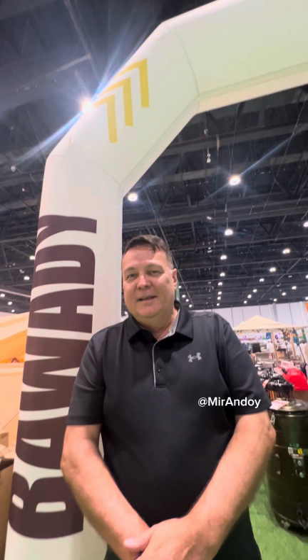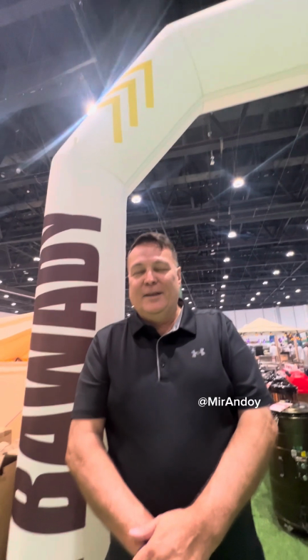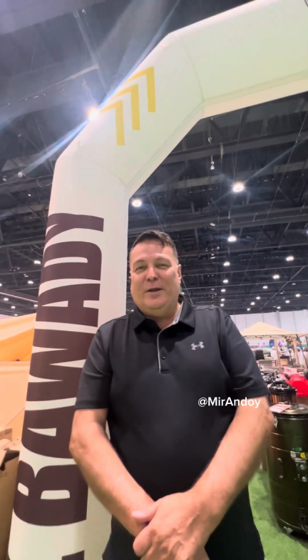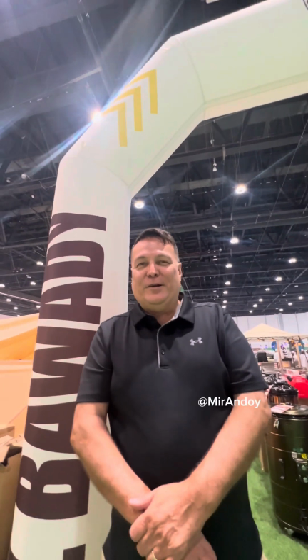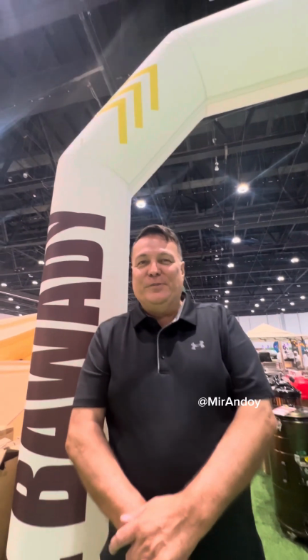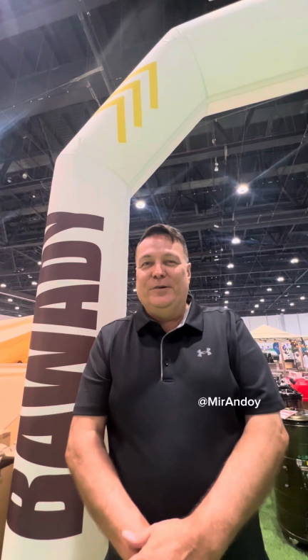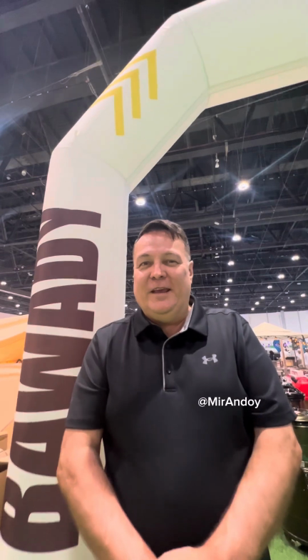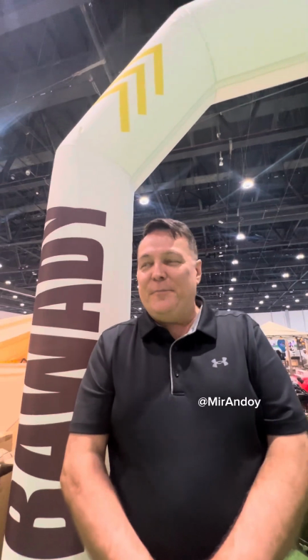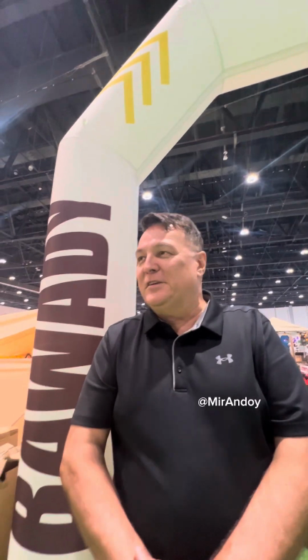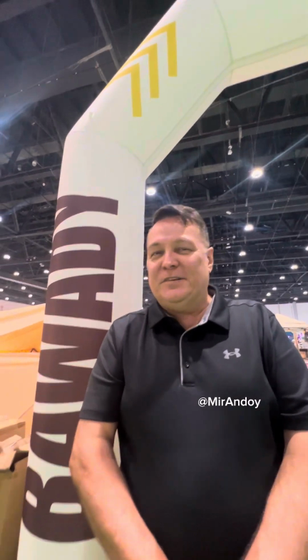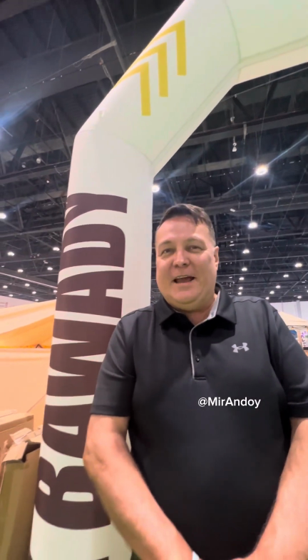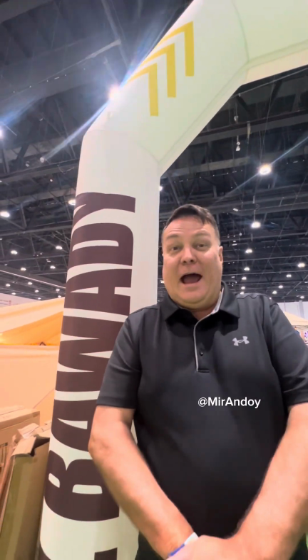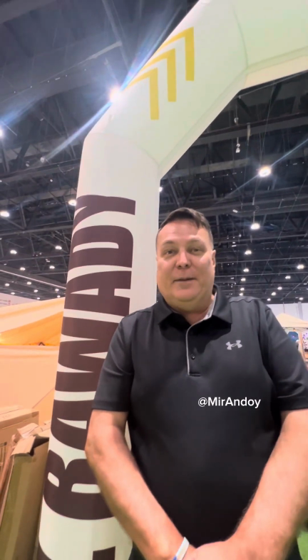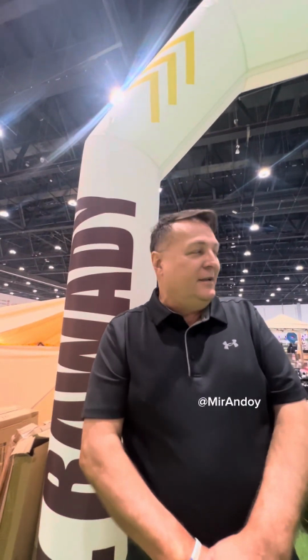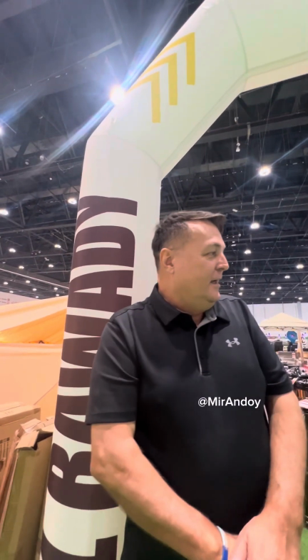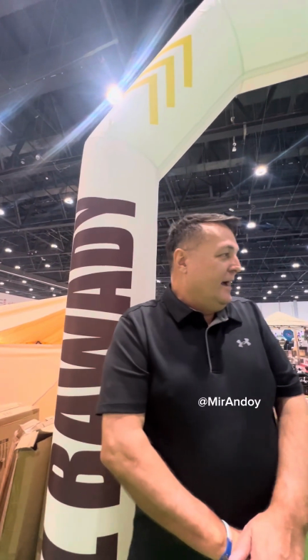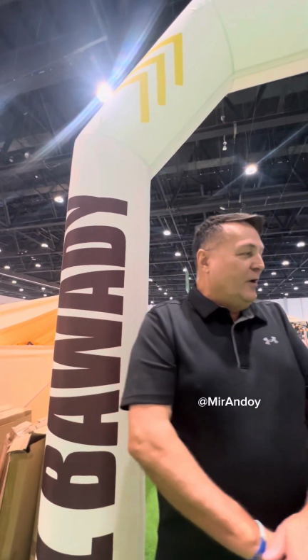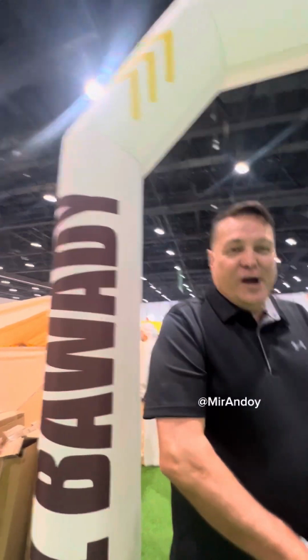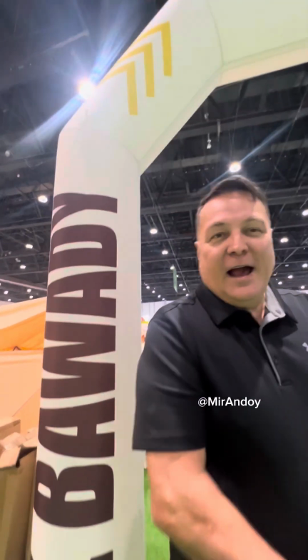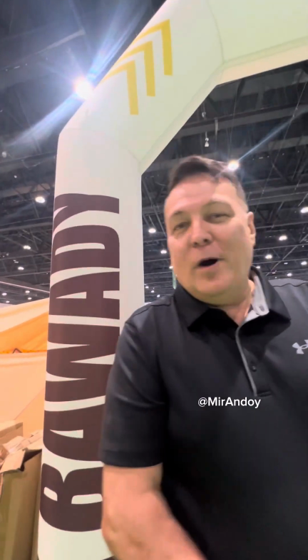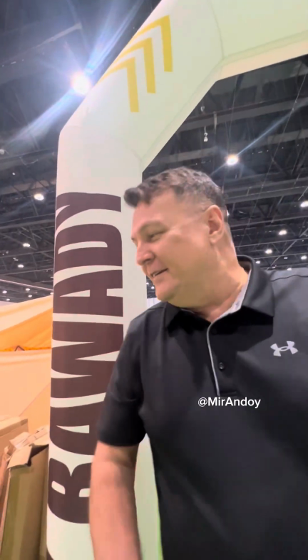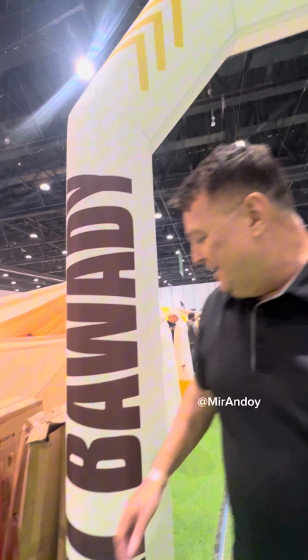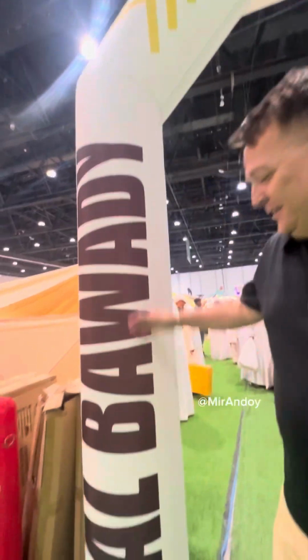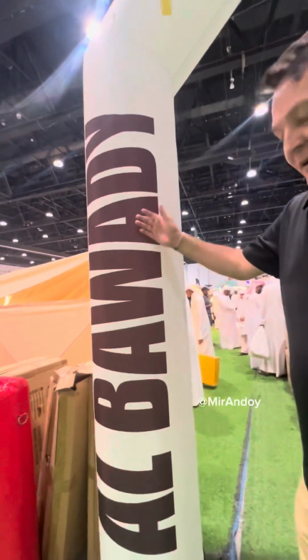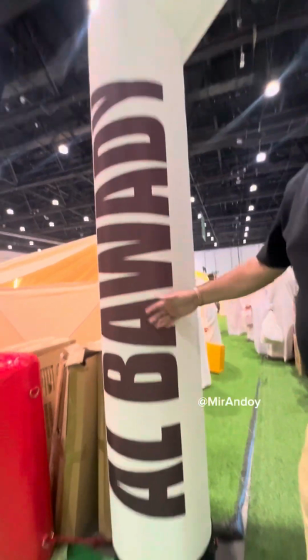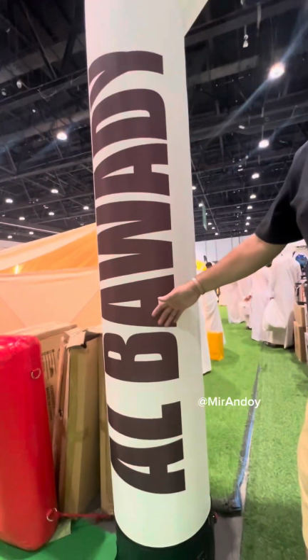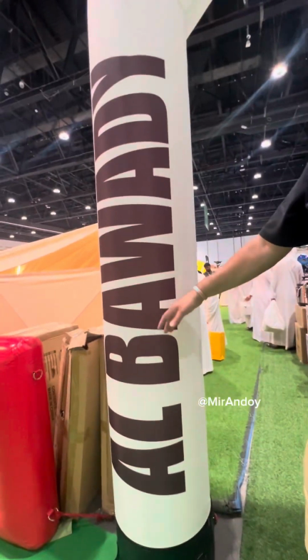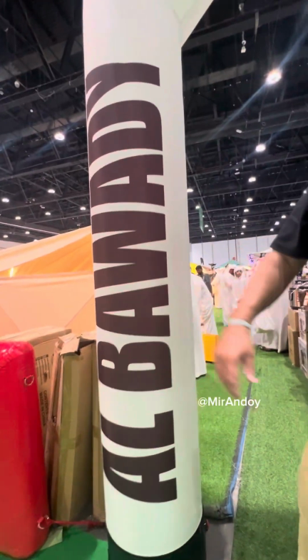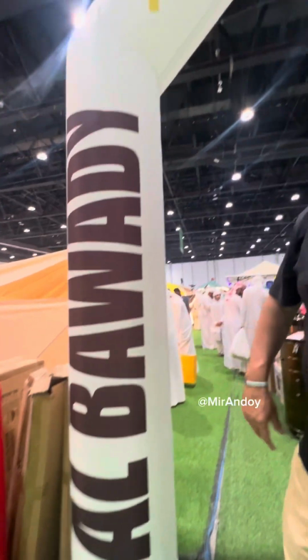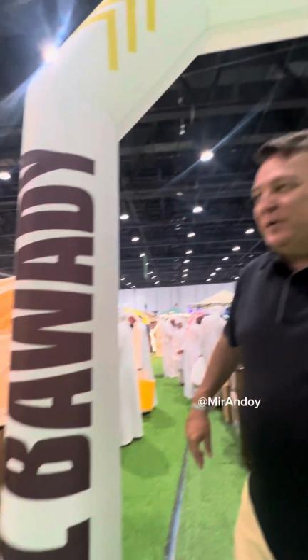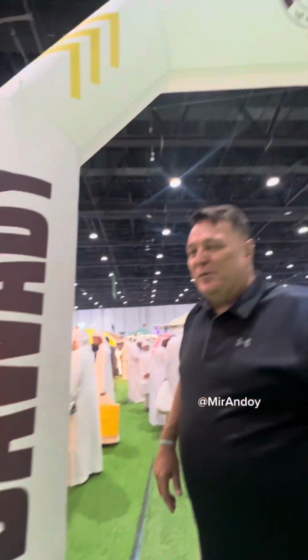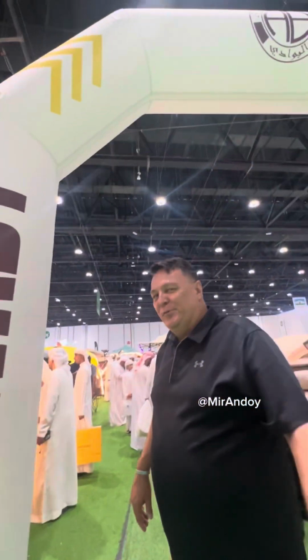Hello and welcome to the camping exhibition here down at Abu Dhabi, and here we are at the Alwadi side. Alwadi make the best camping equipment in the world.